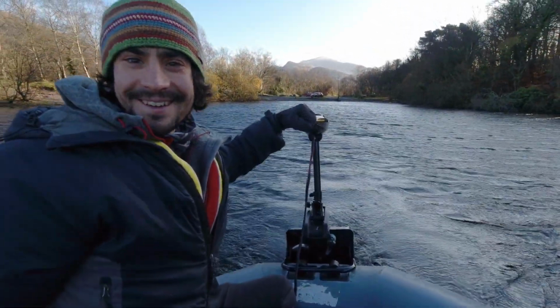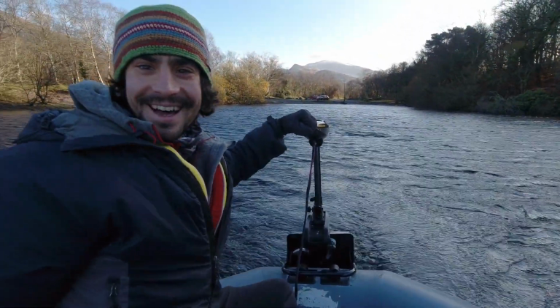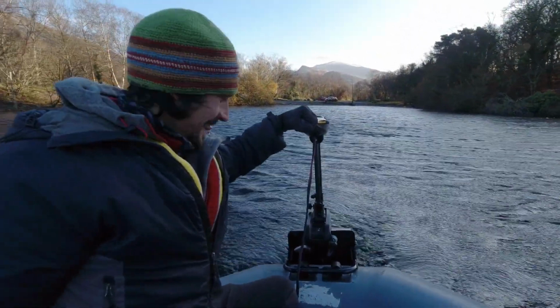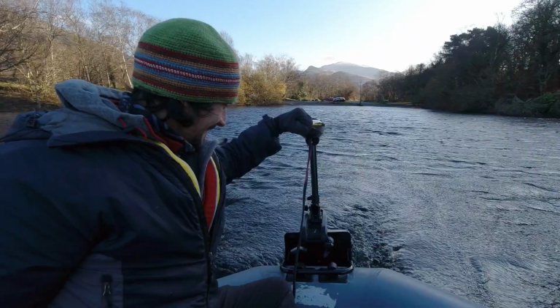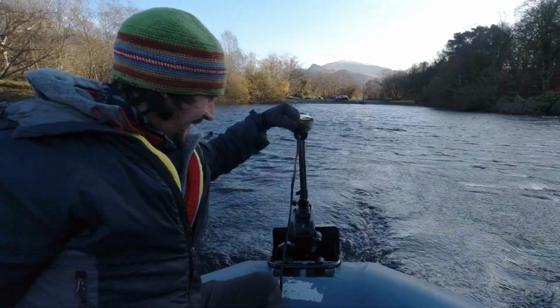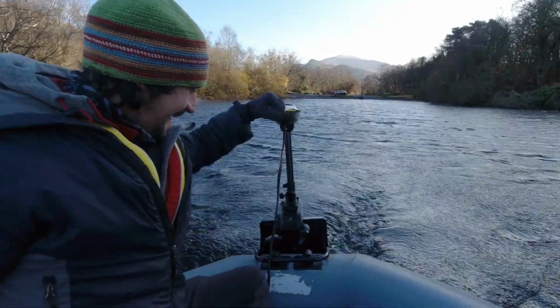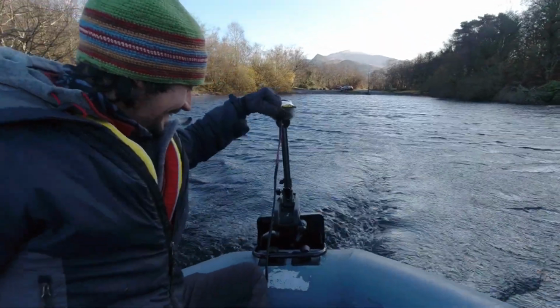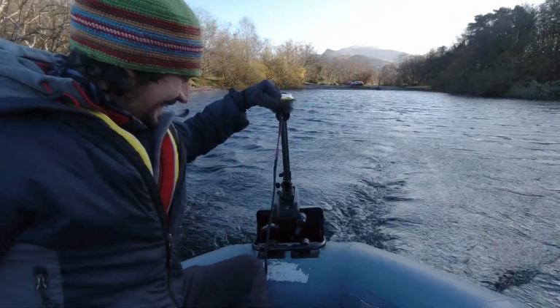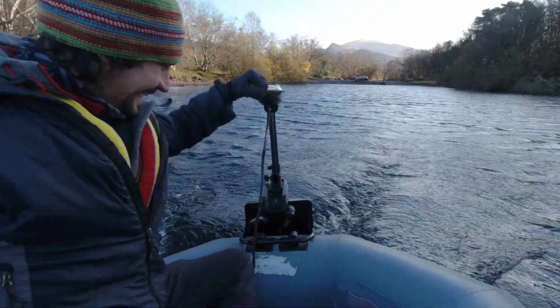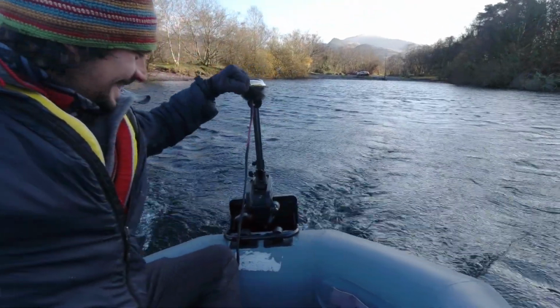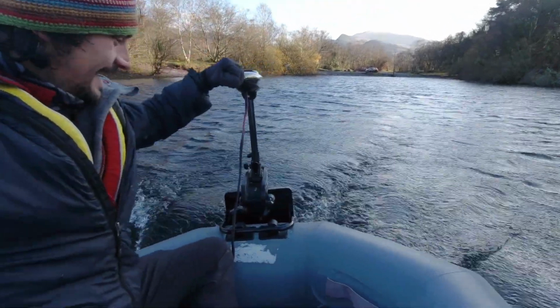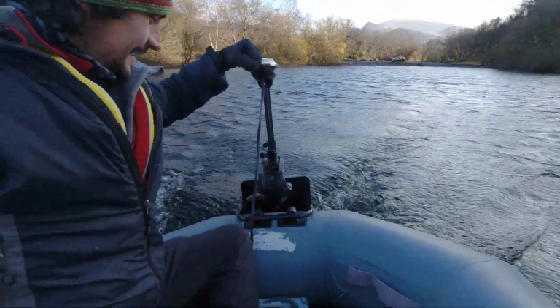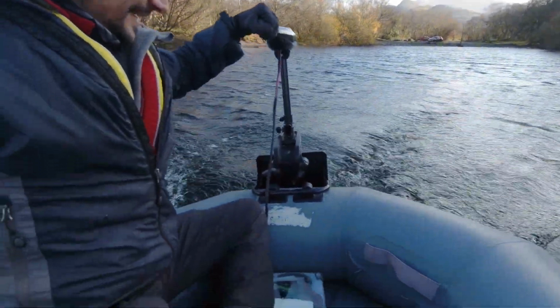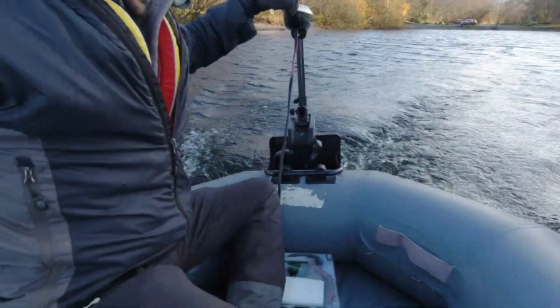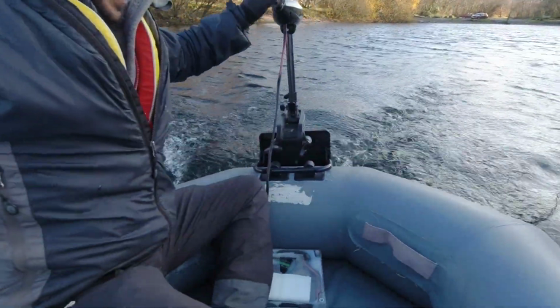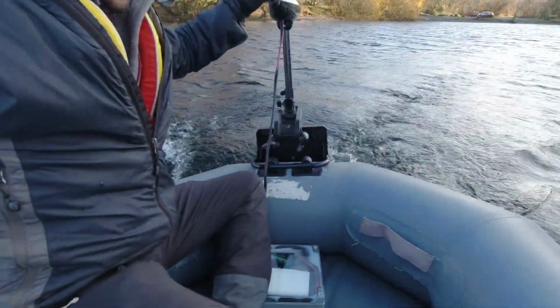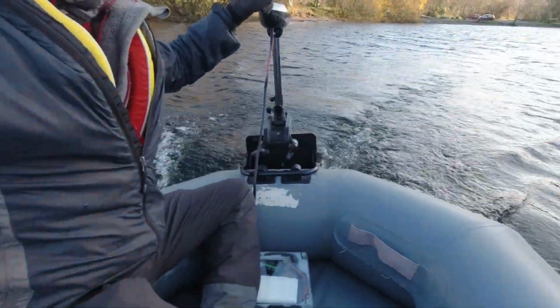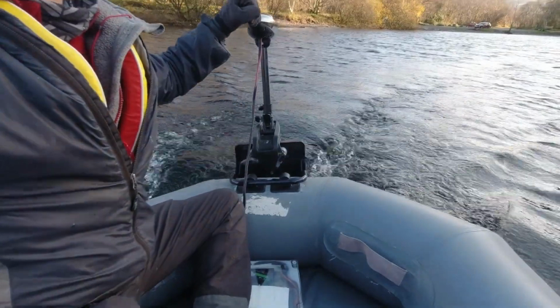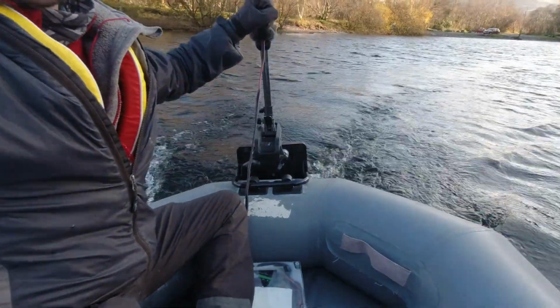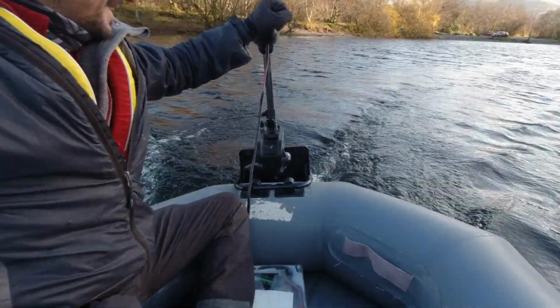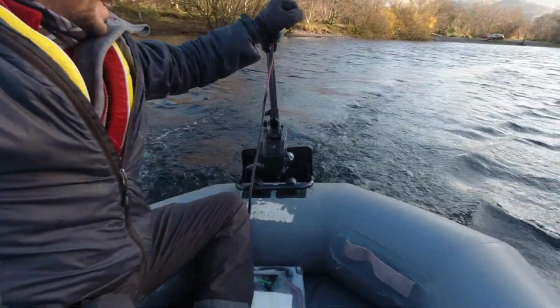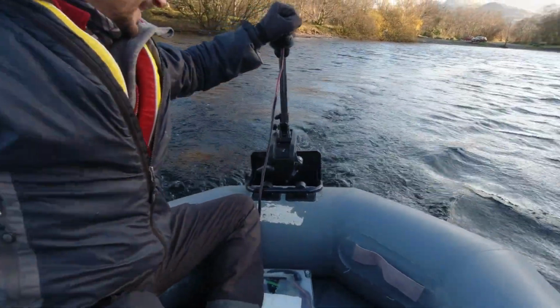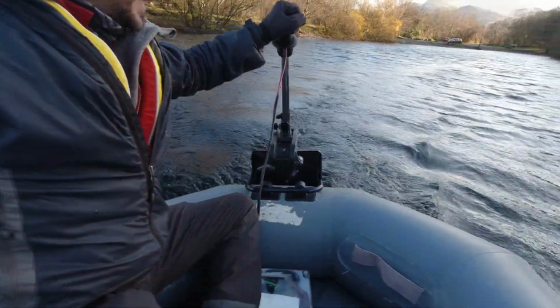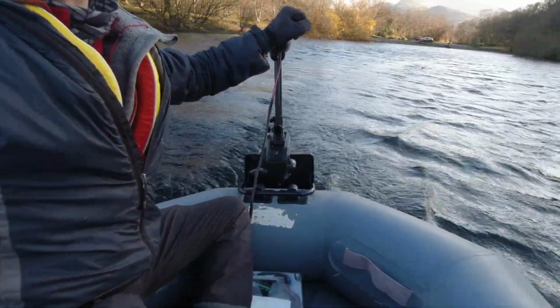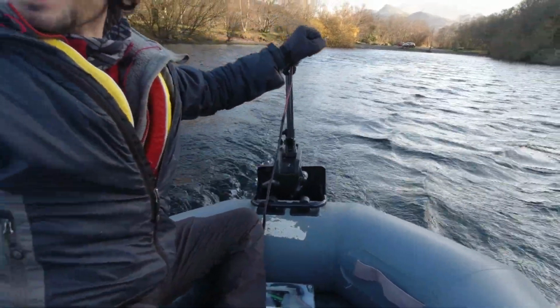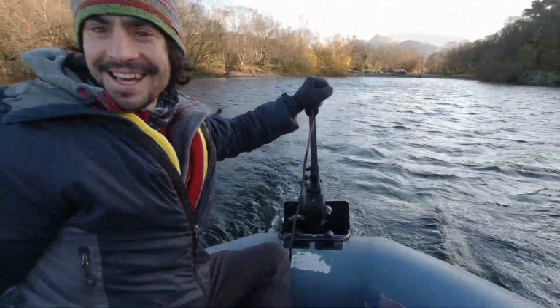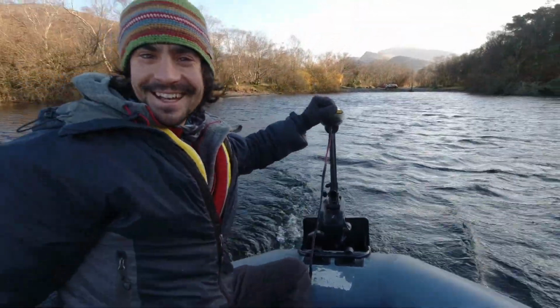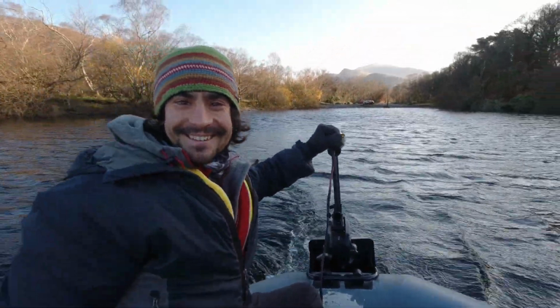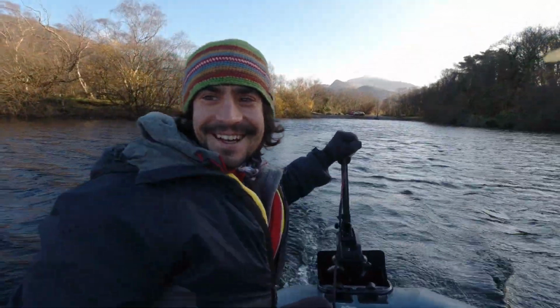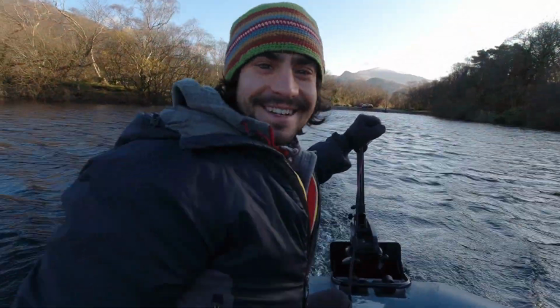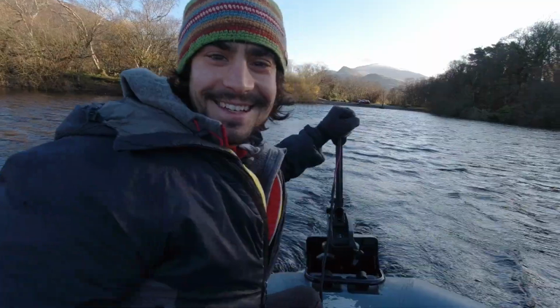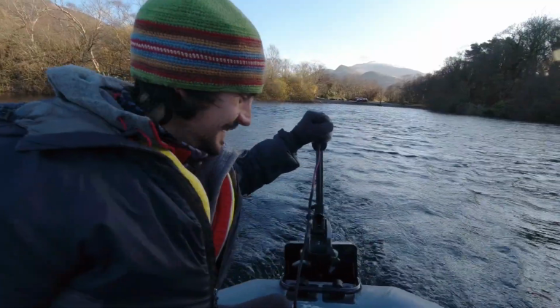Number four — oh, power! Woo! Look at that! We're moving! Oh yeah, I'm turning — nice. Awesome!